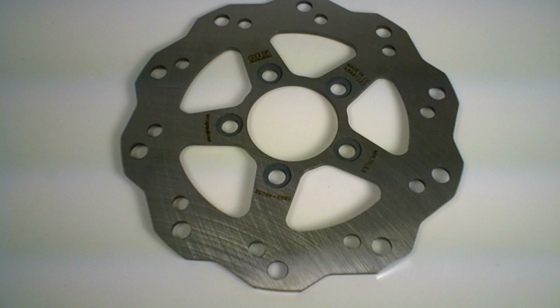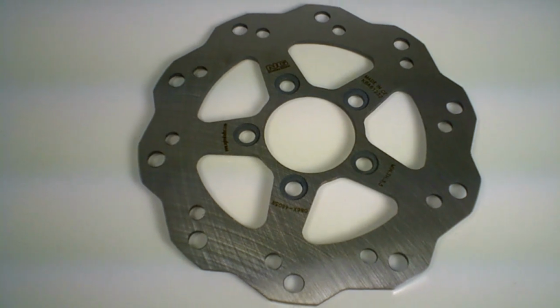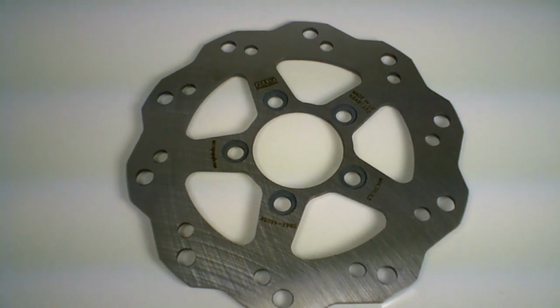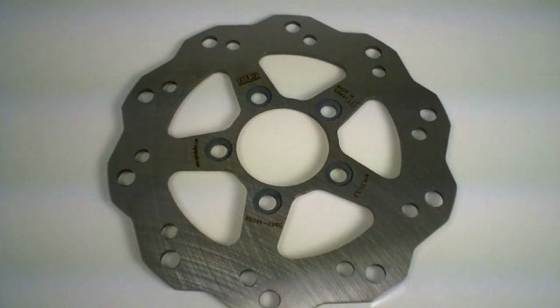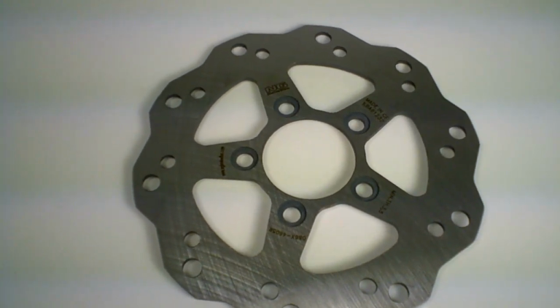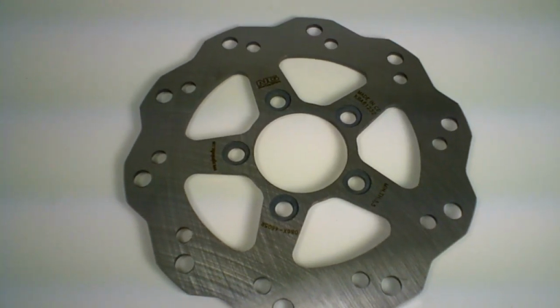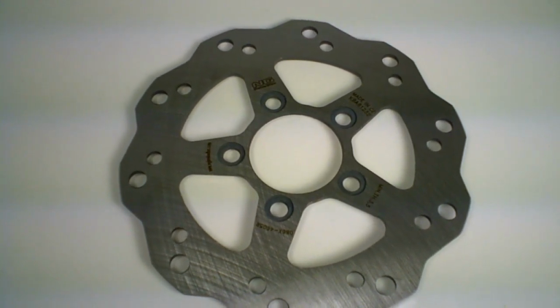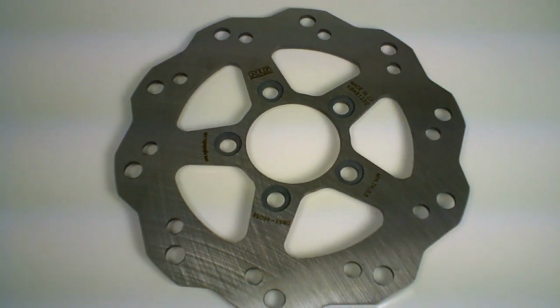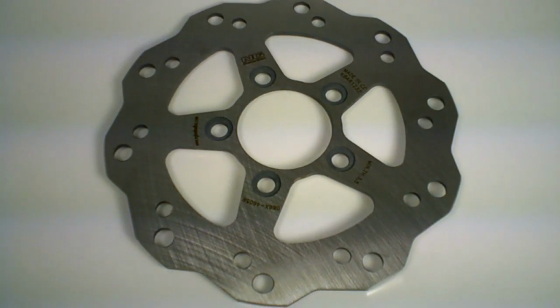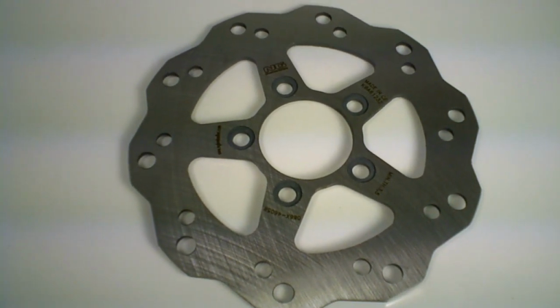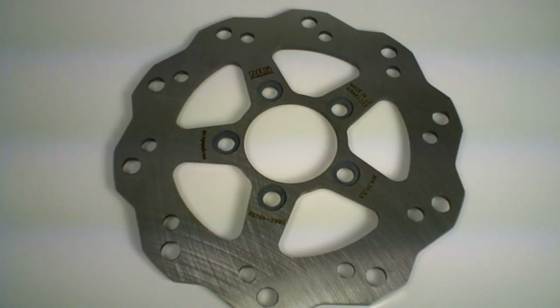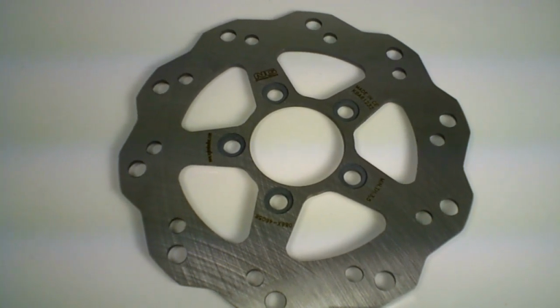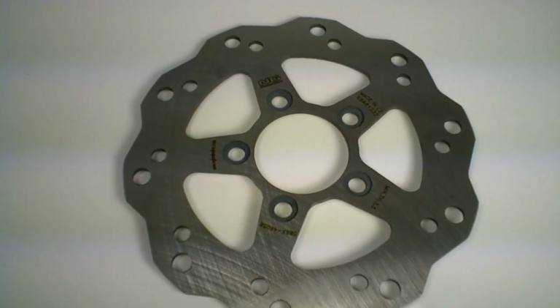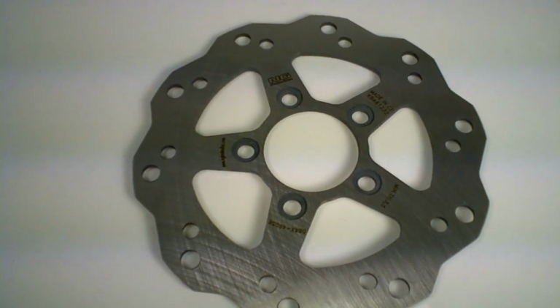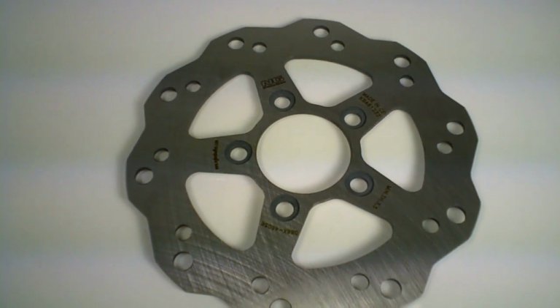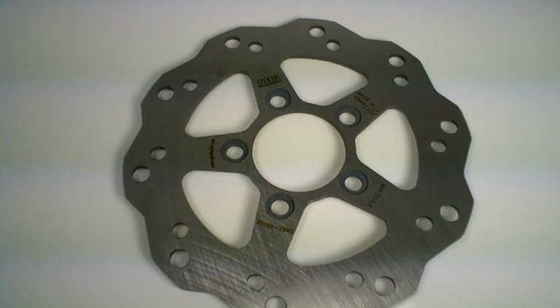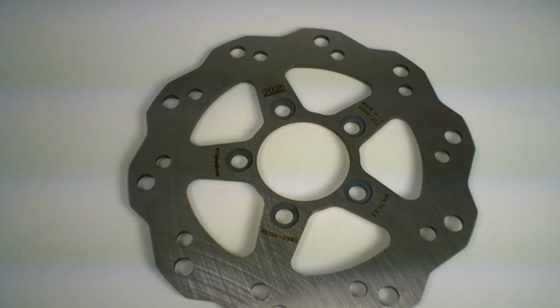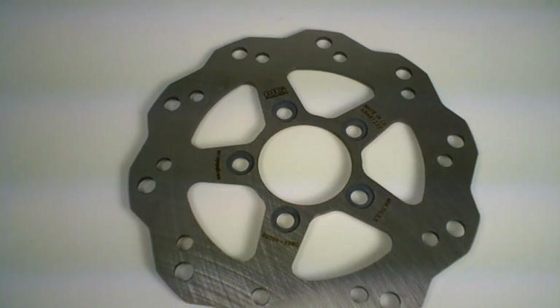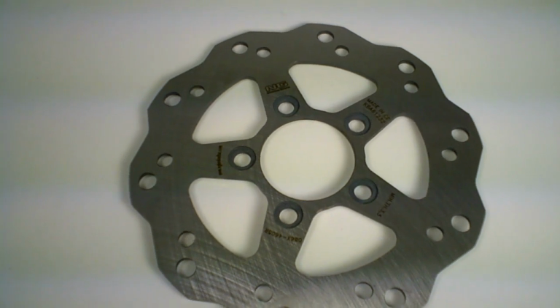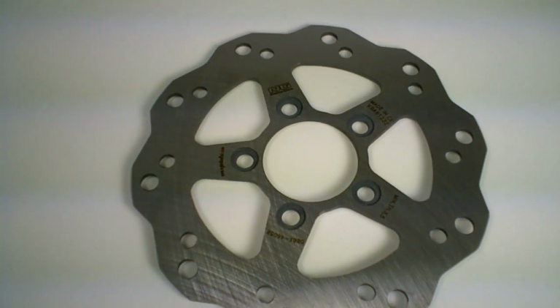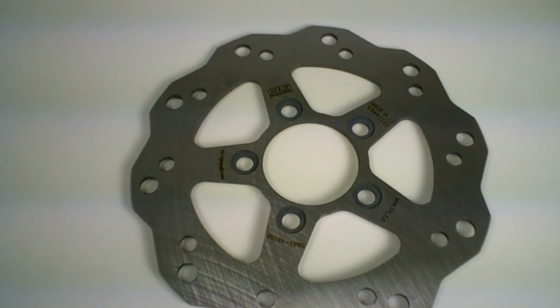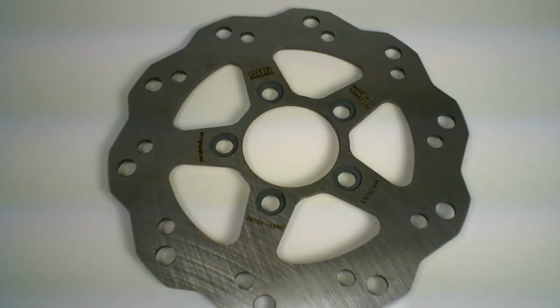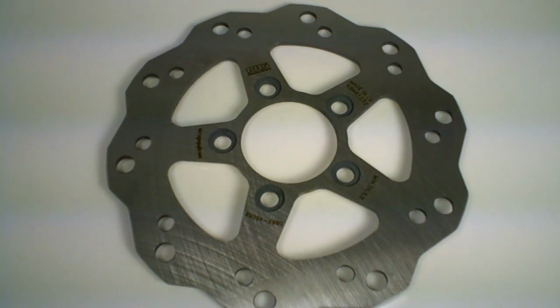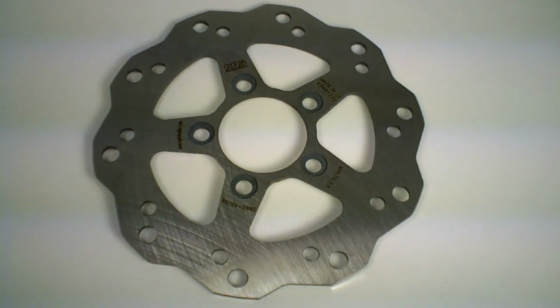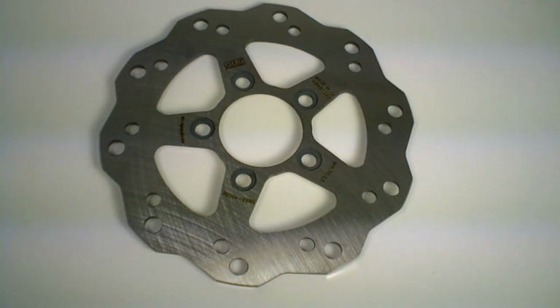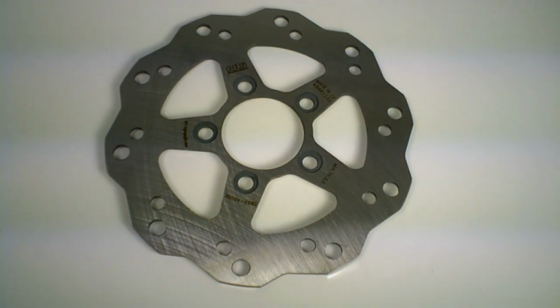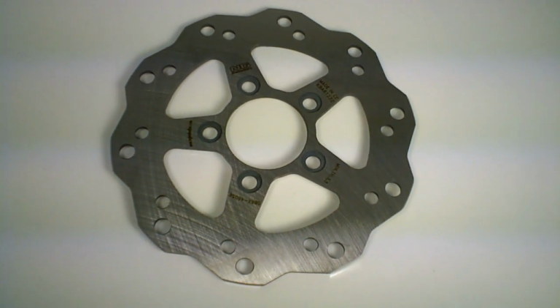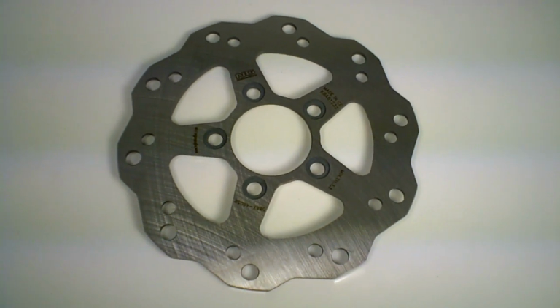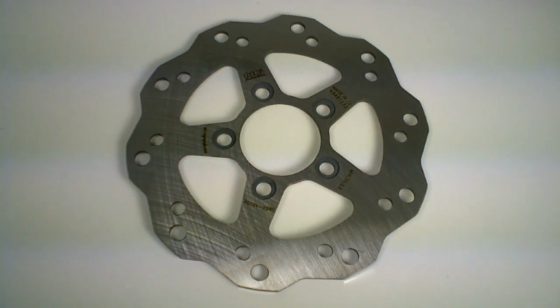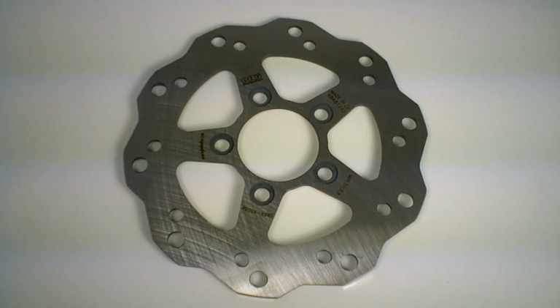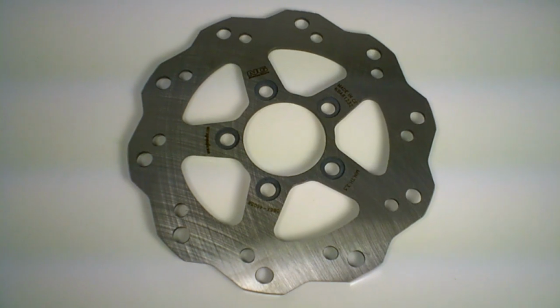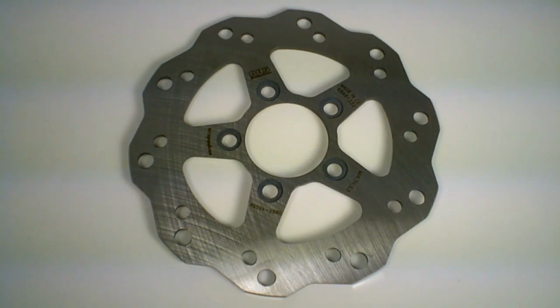Available from any of the thousand dealers listed on our website. You can order it today — it's in stock. NG-086X, MRP-Speed, bringing you the best scooter parts available.